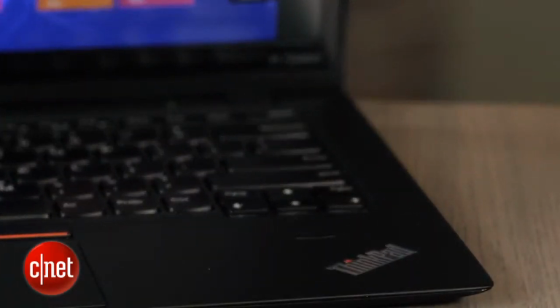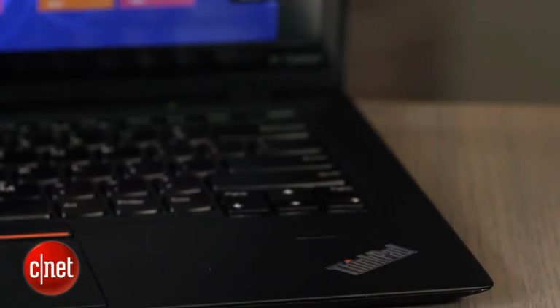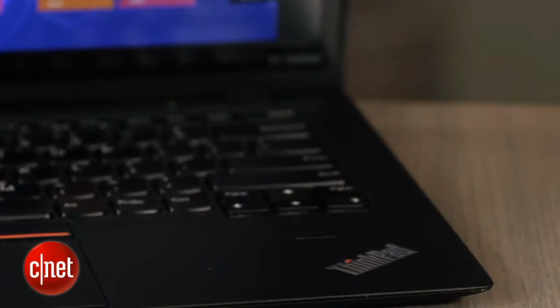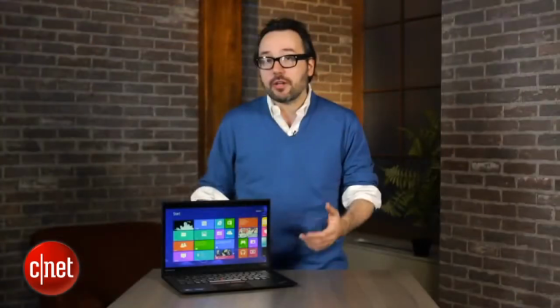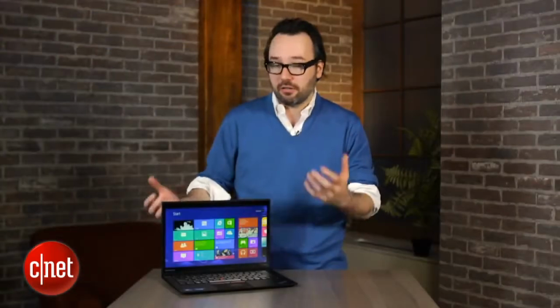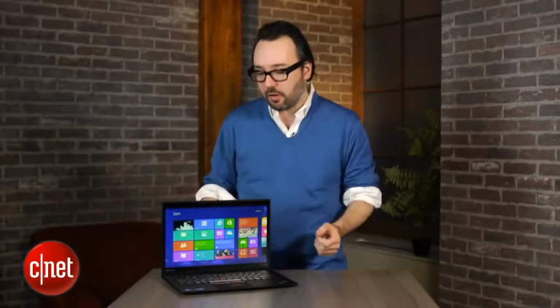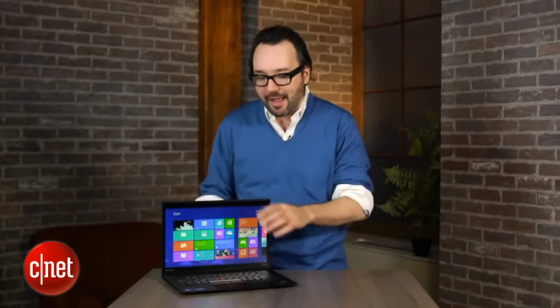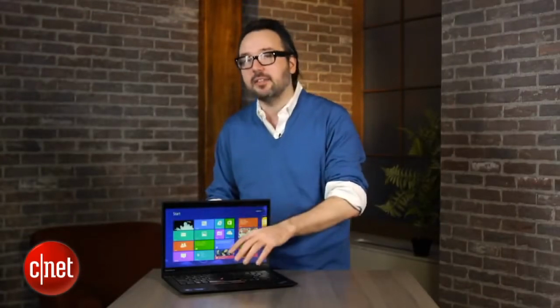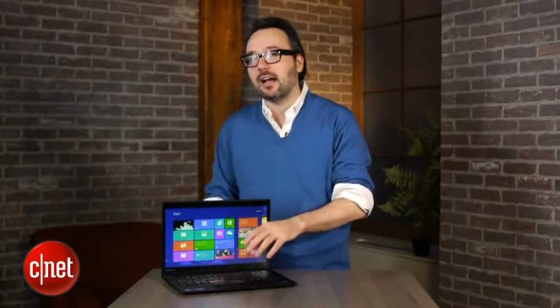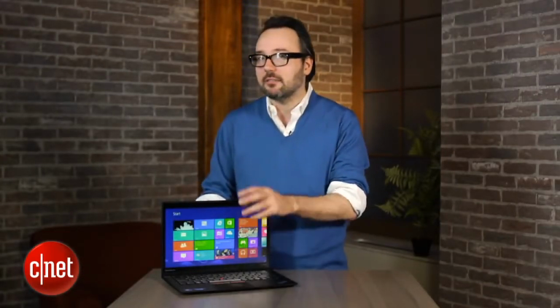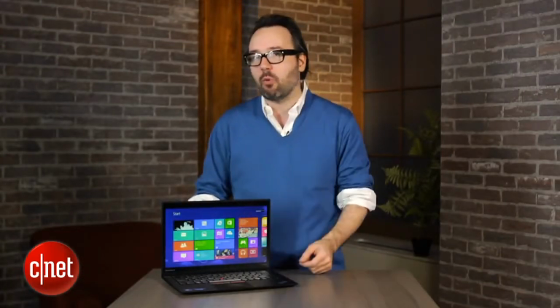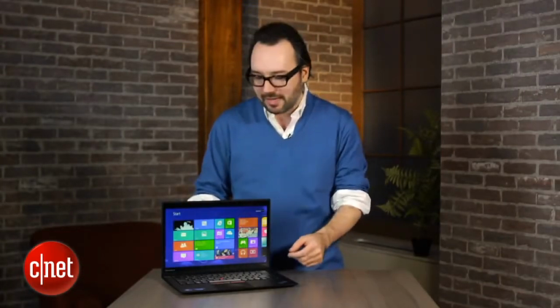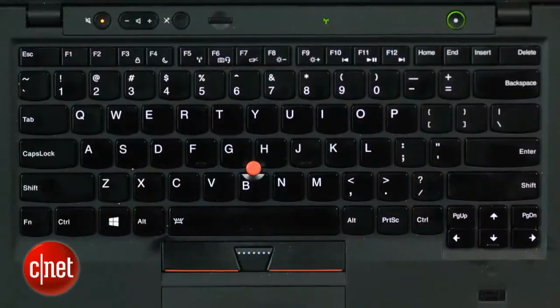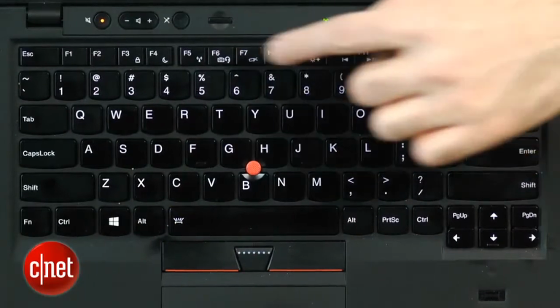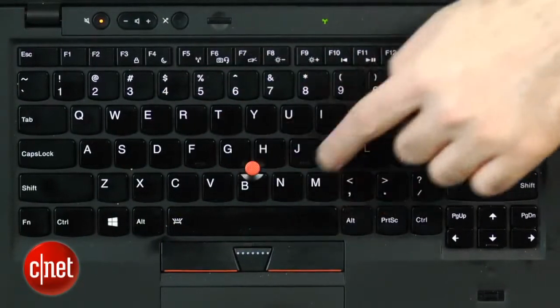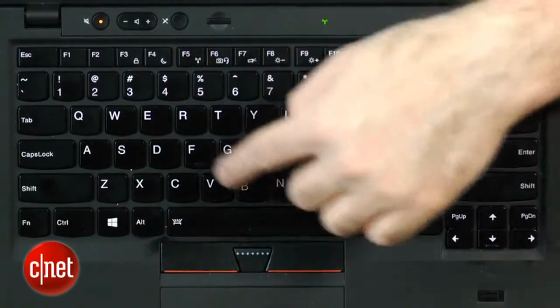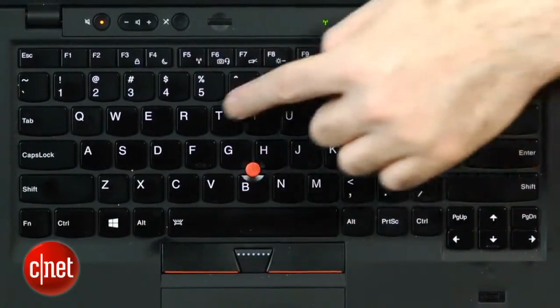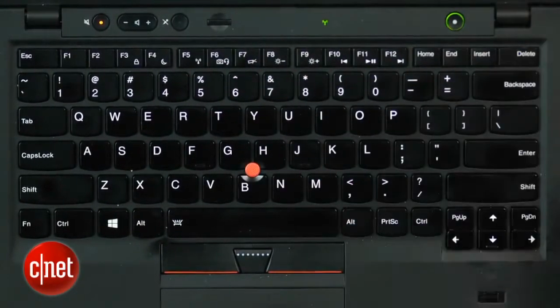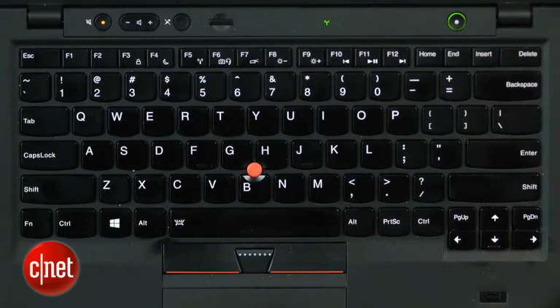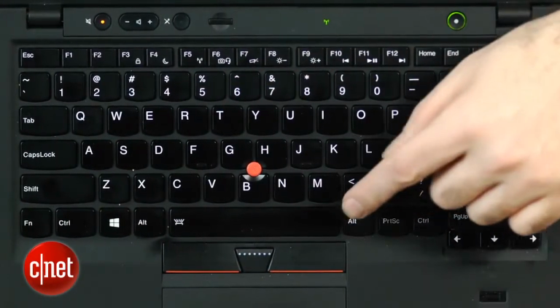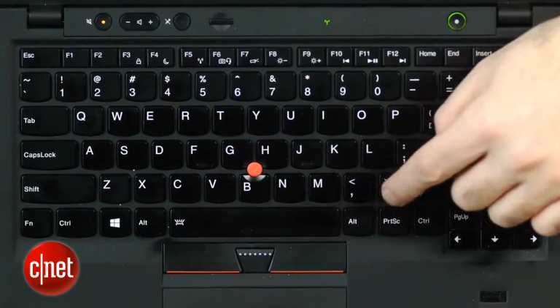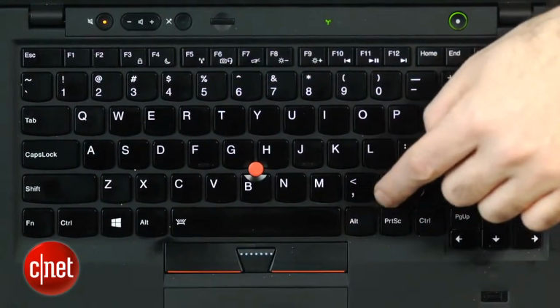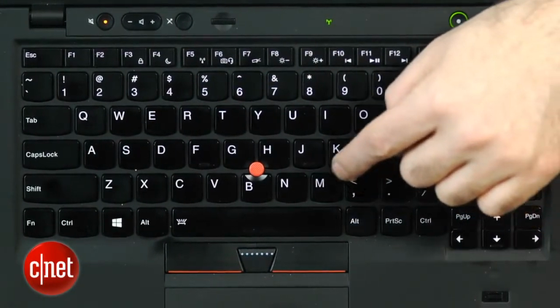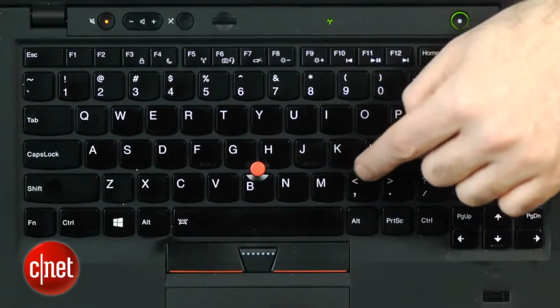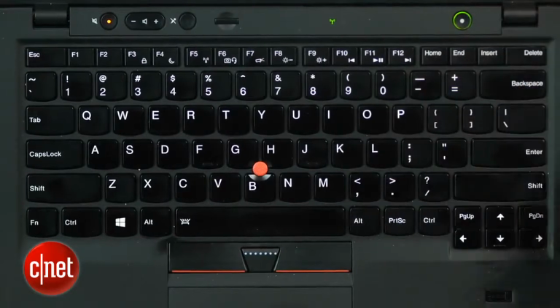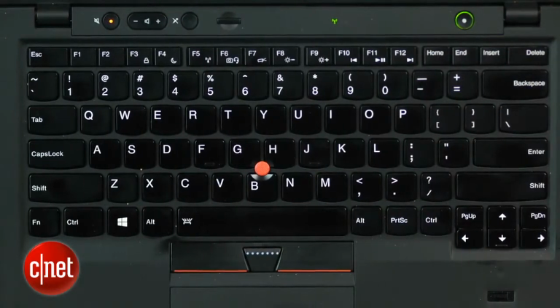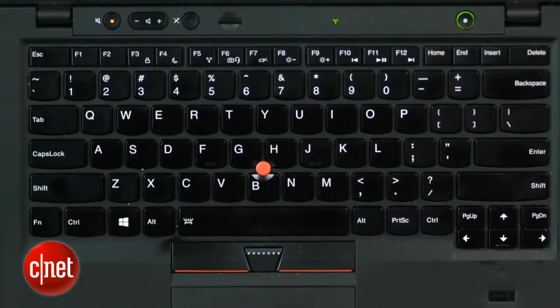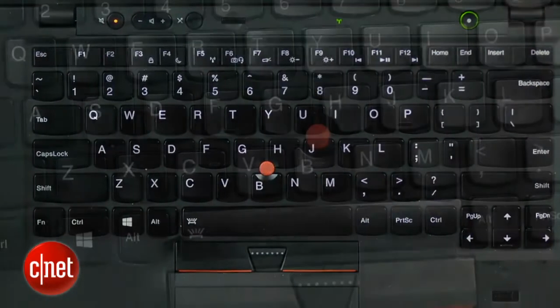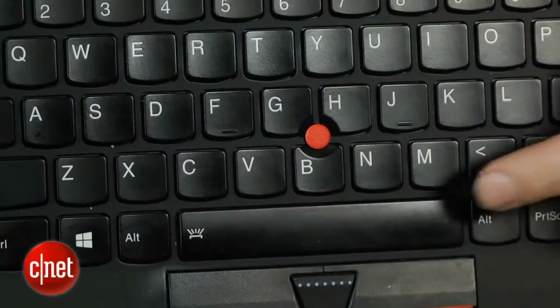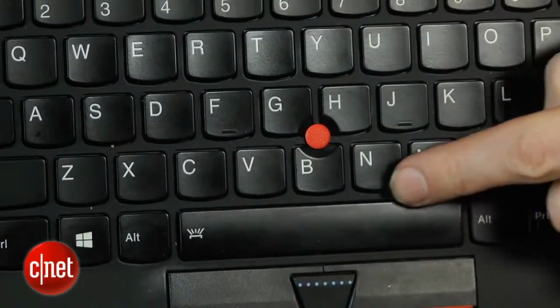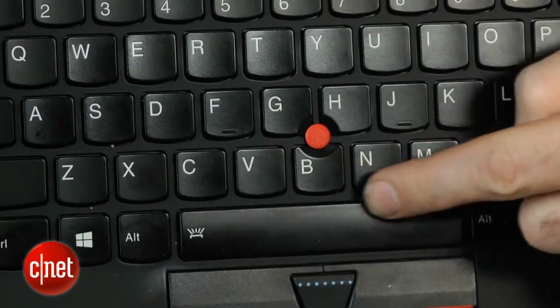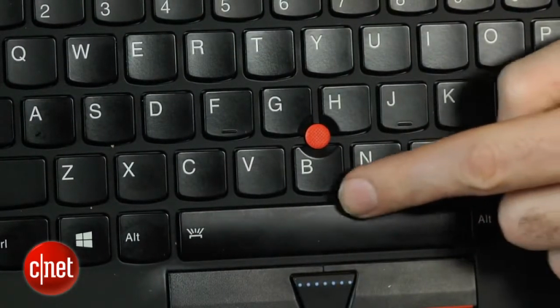You do get some things that are very unique to Lenovo, like their excellent custom keyboard with keys that are curved just a tiny bit at the bottom to make them easier to hit. Lenovo calls it kind of a forgiveness zone, where if you just brush the bottom of the key, you're more likely to hit it.